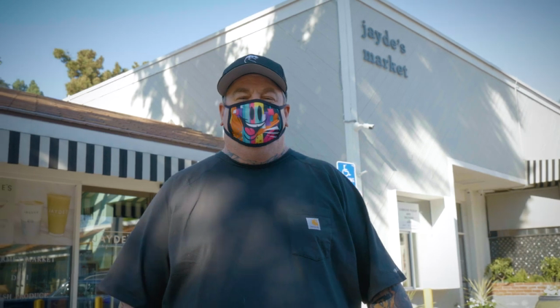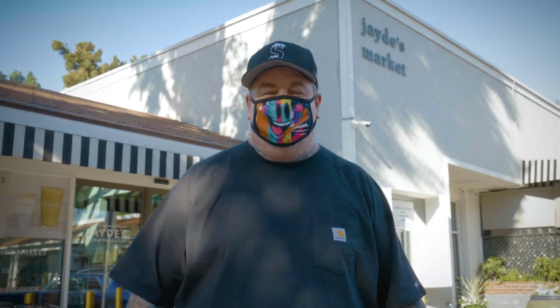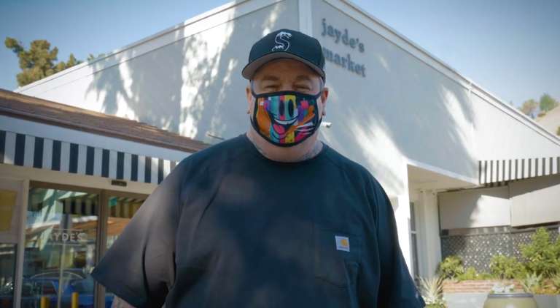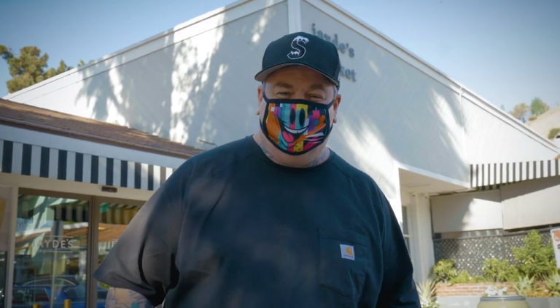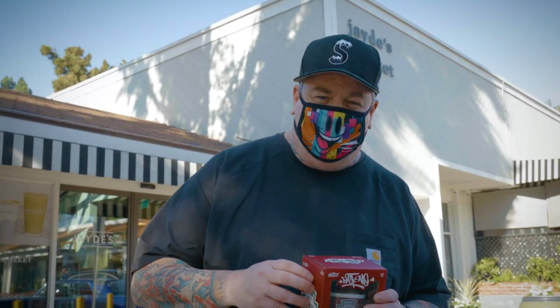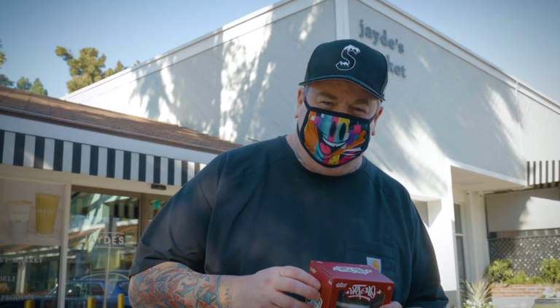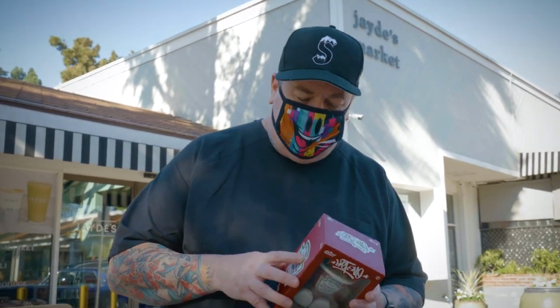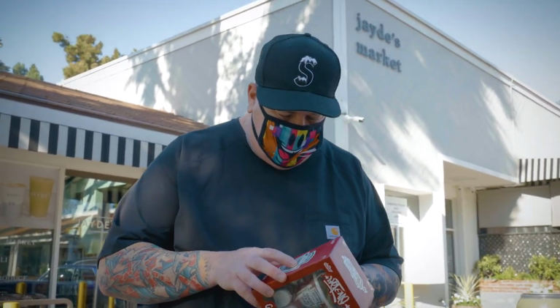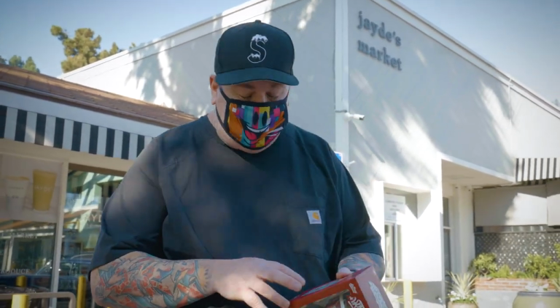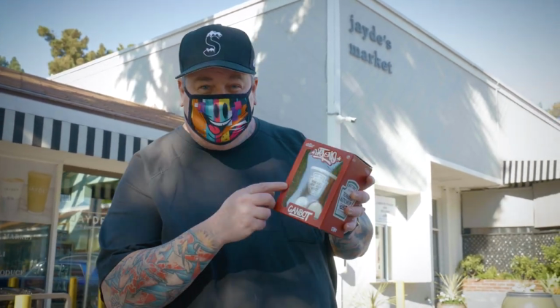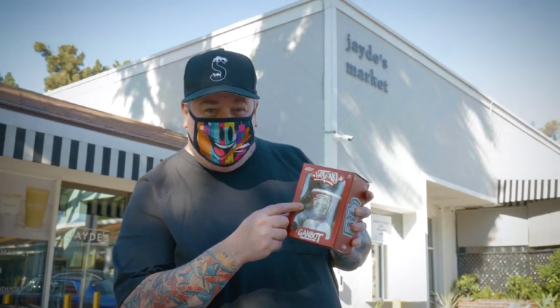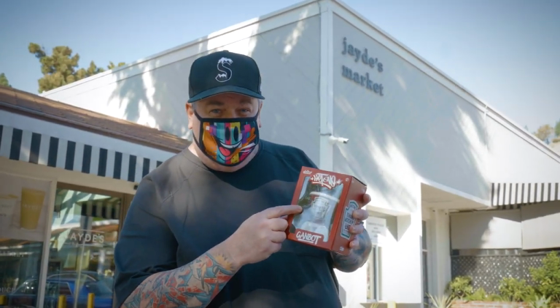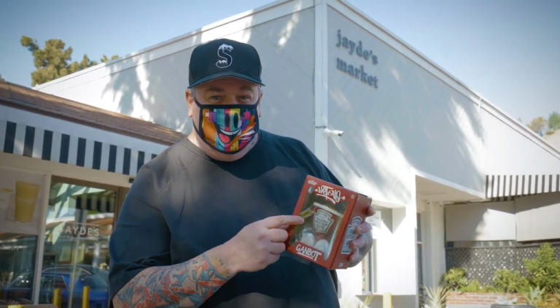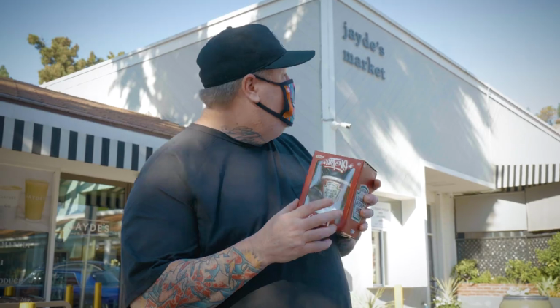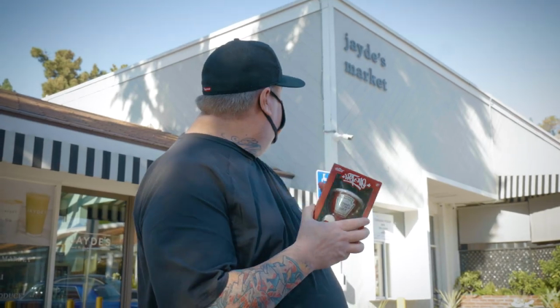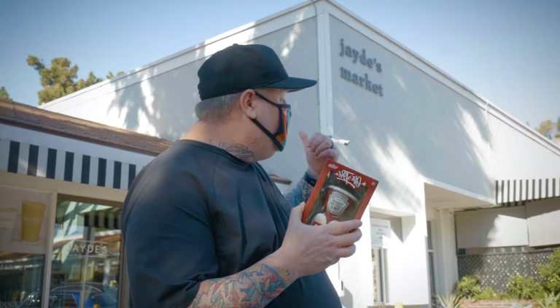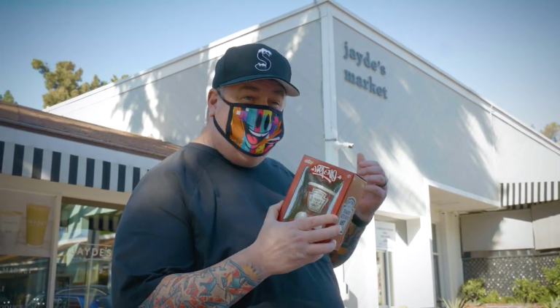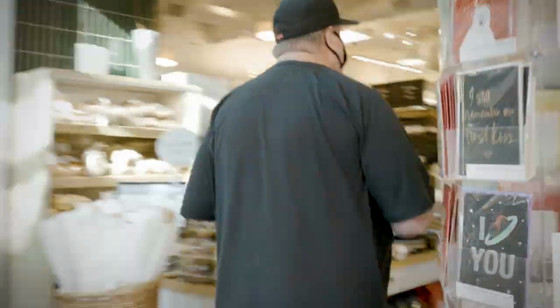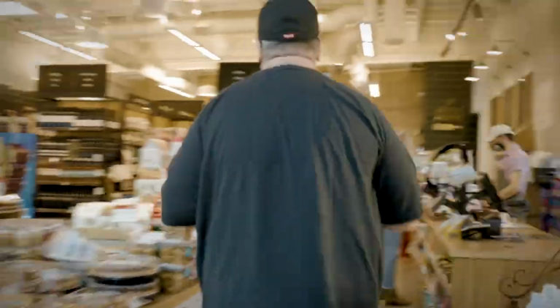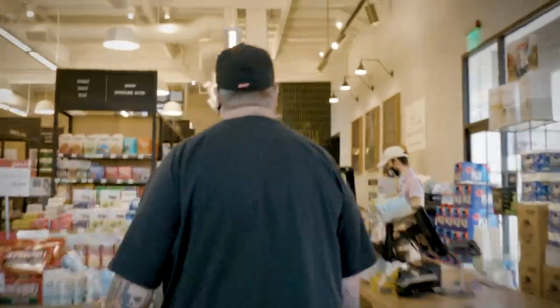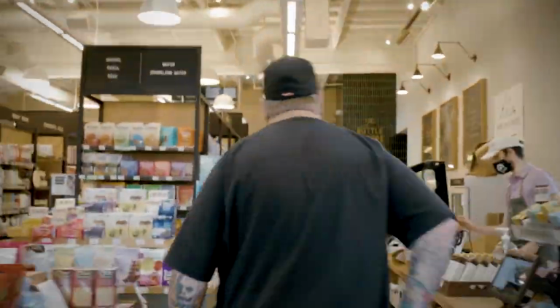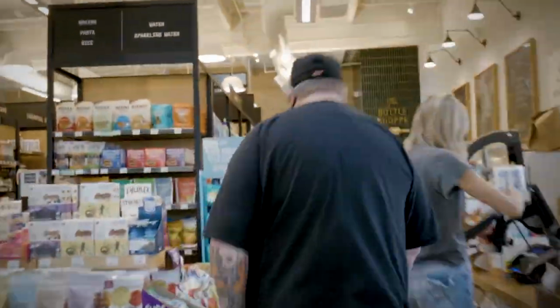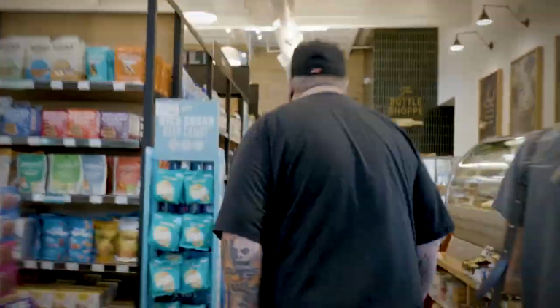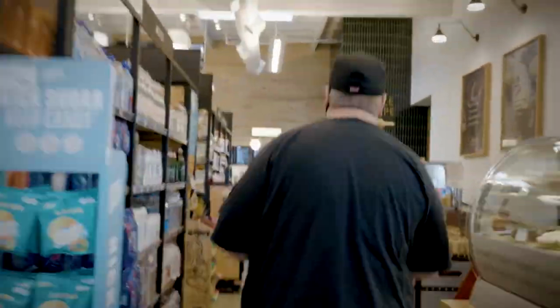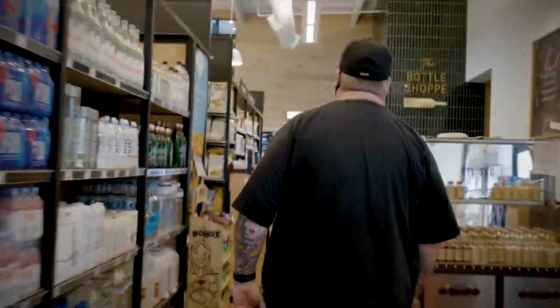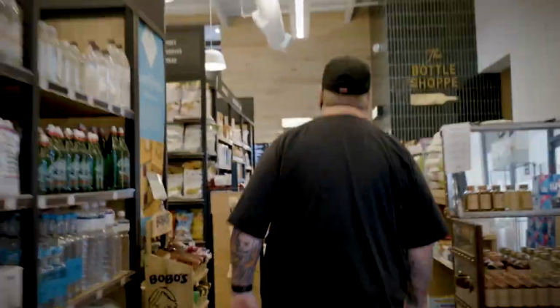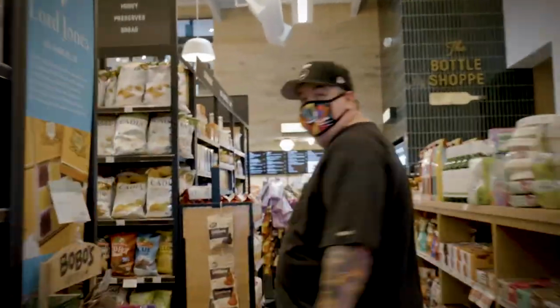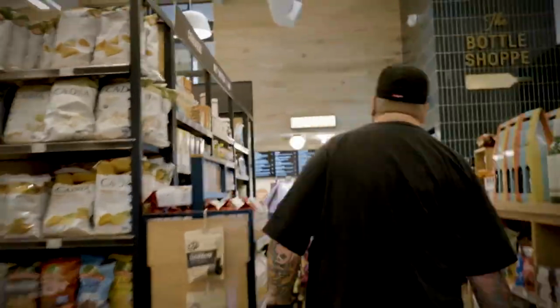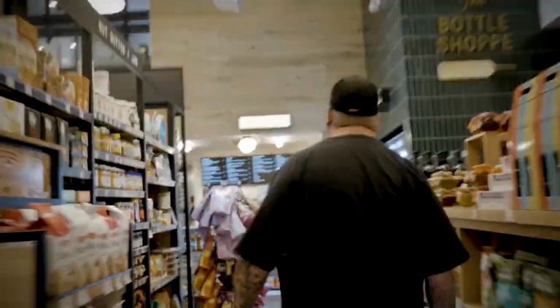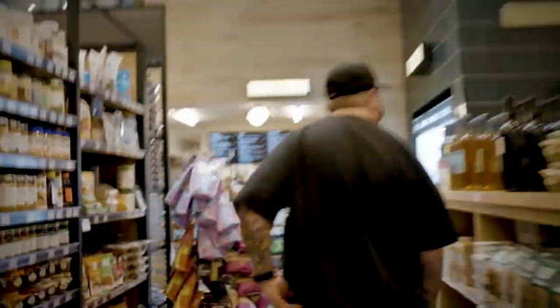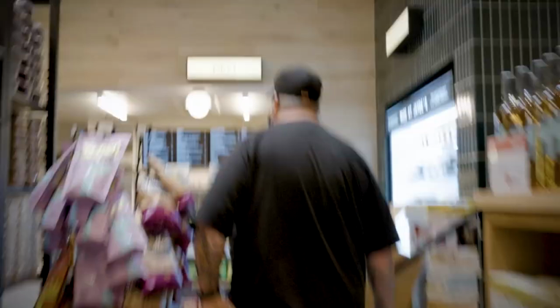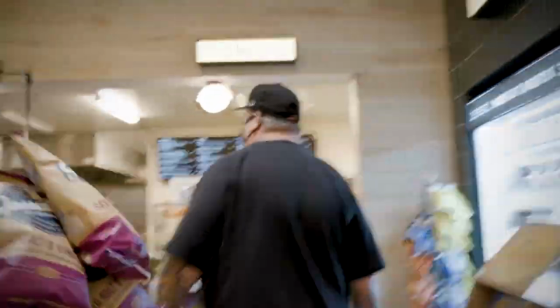What up everybody, Sket1. I'm here with the Sketchup Cambot. I'm going to check out Jade's Market and Chef Charles is going to actually teach me how to cook his famous hamburger. Let's go.